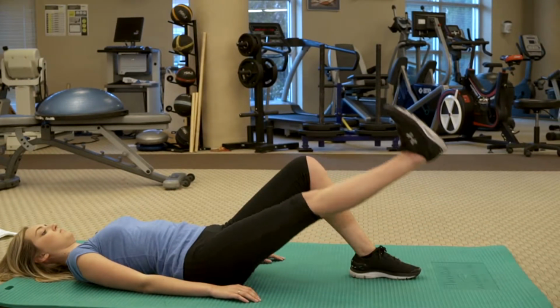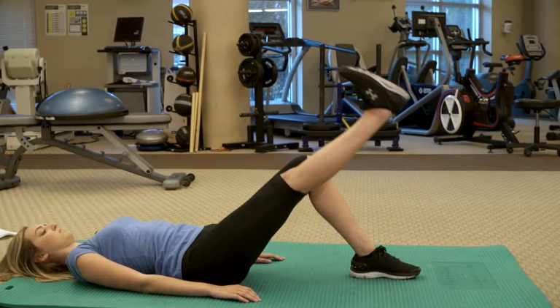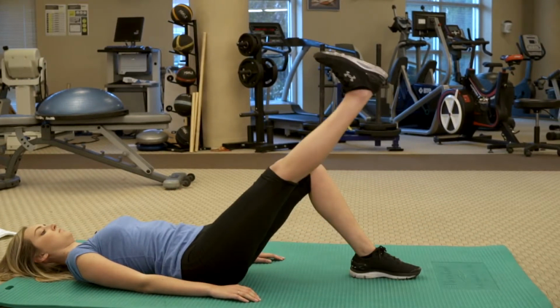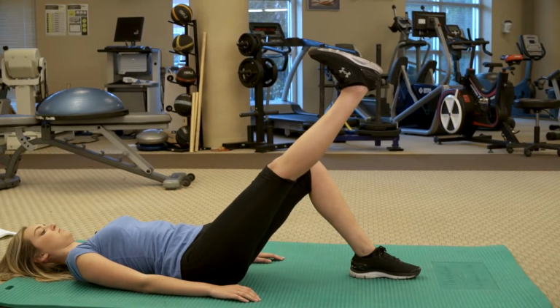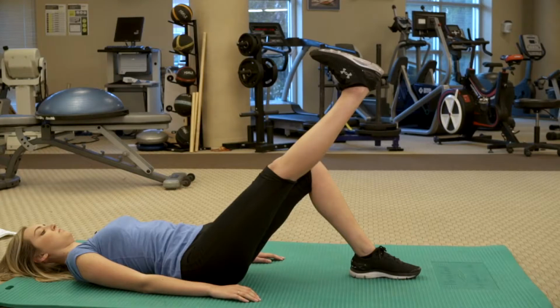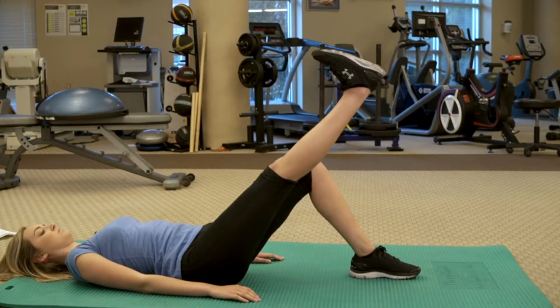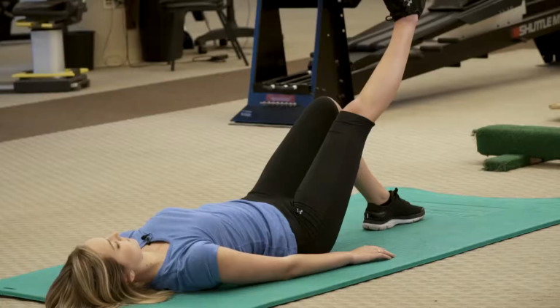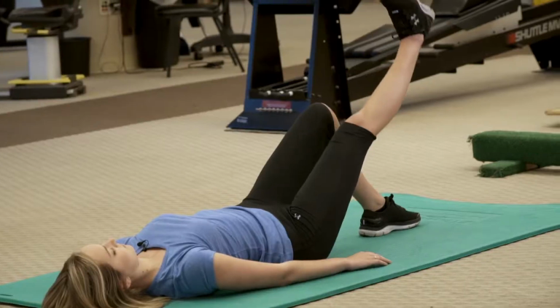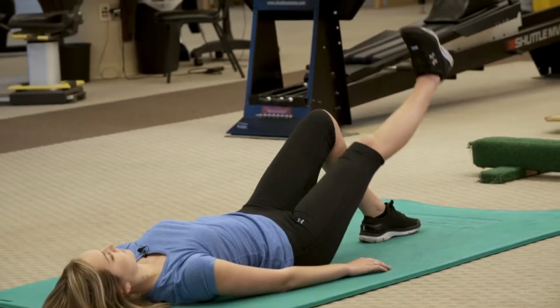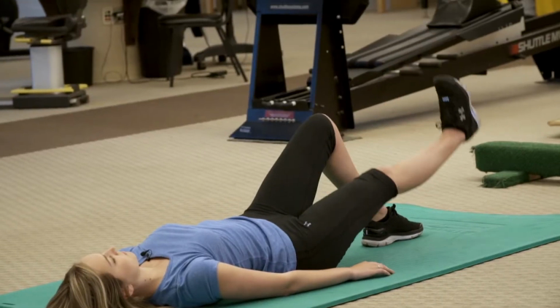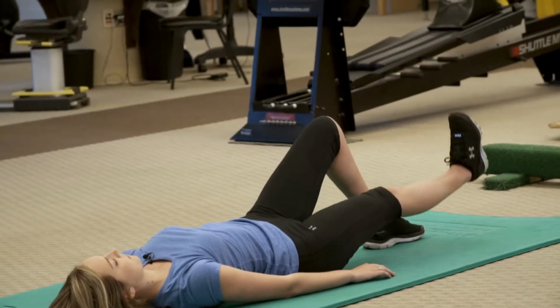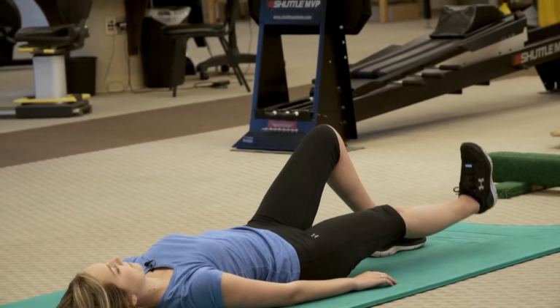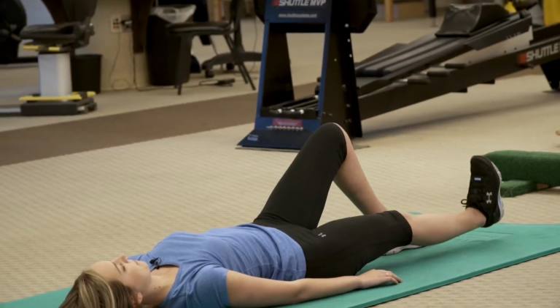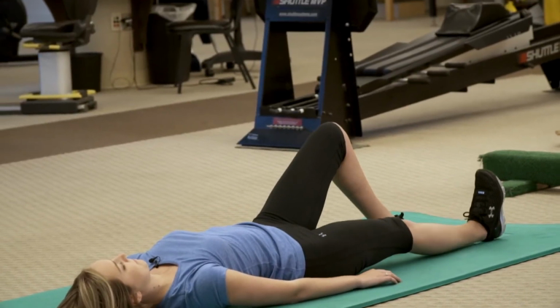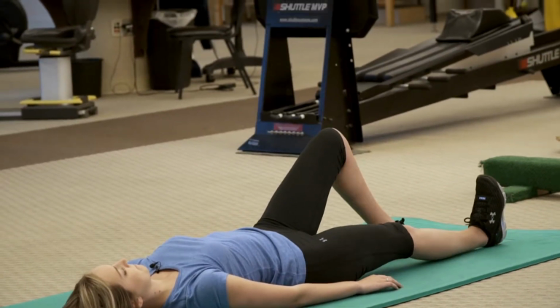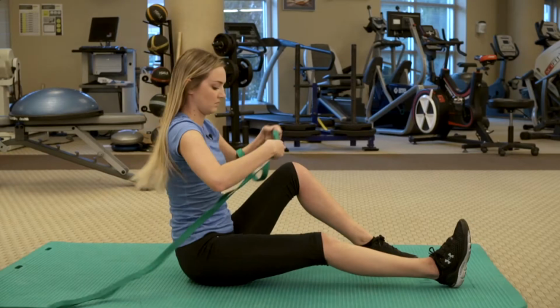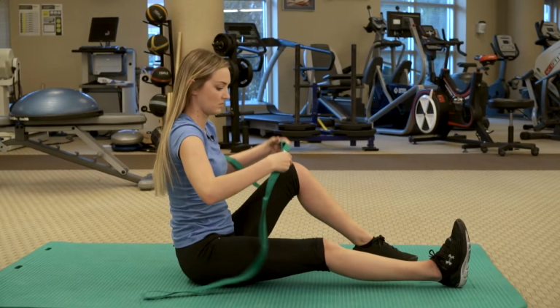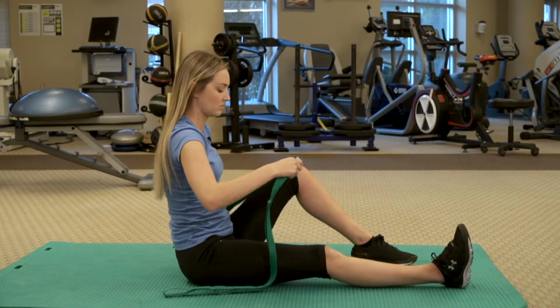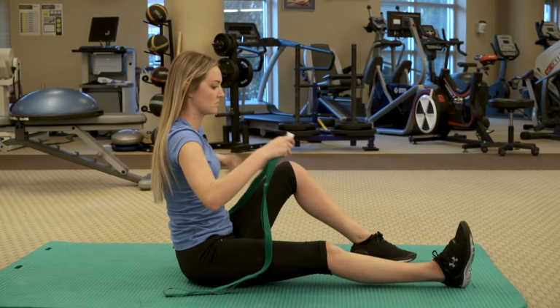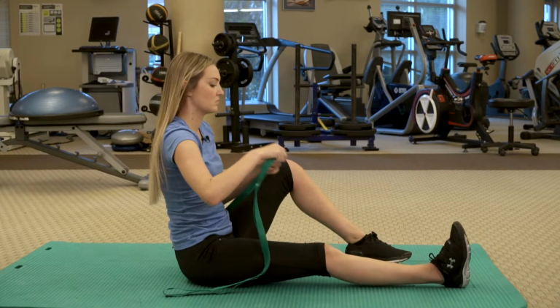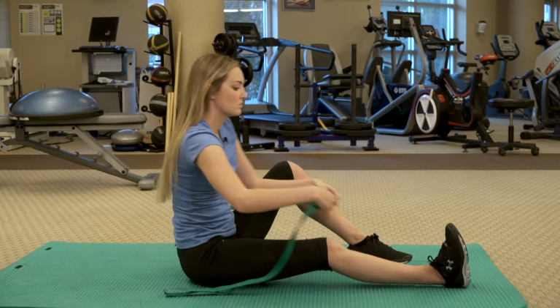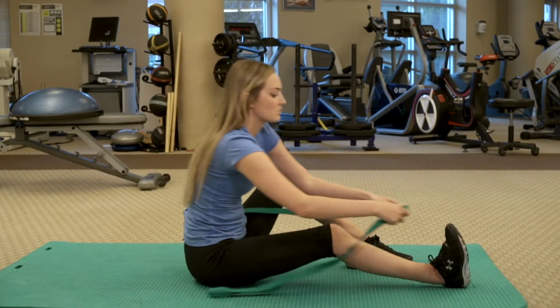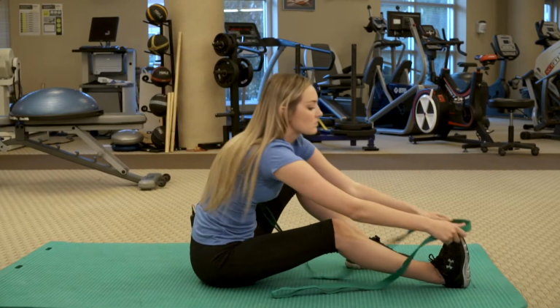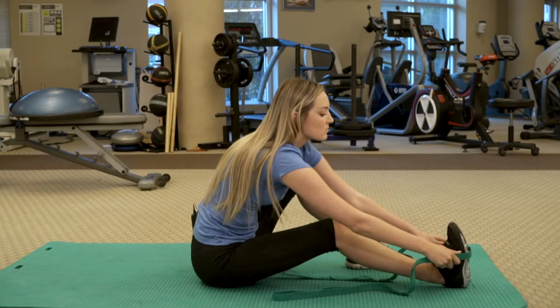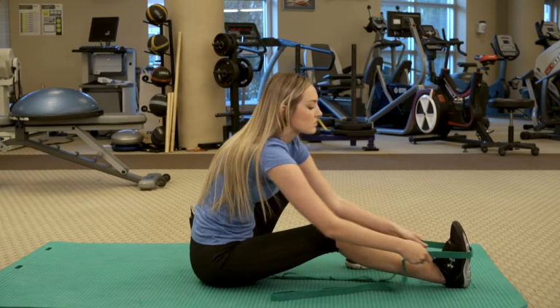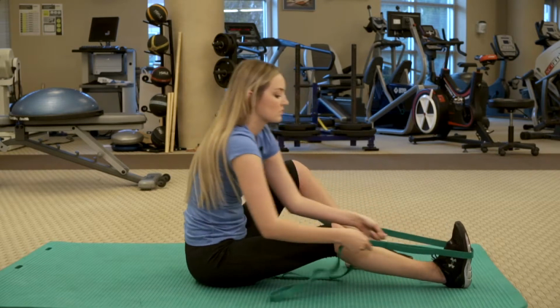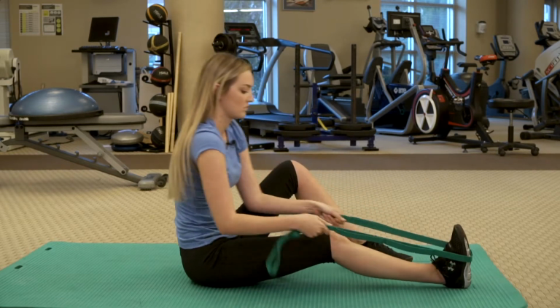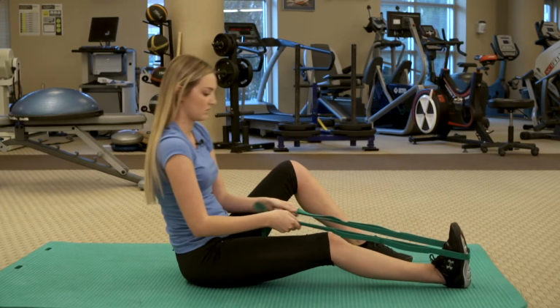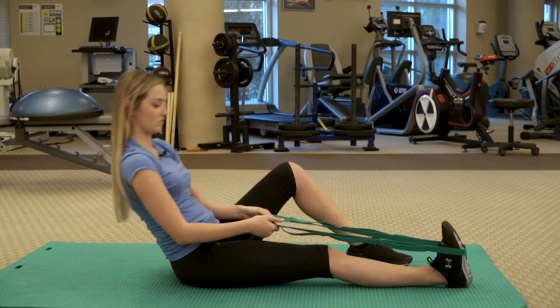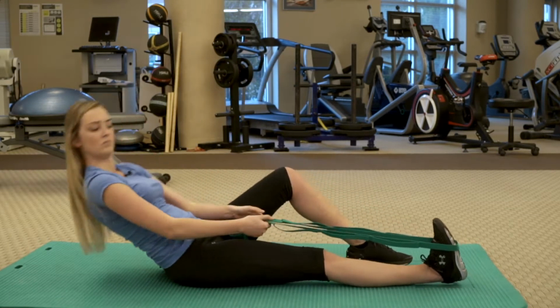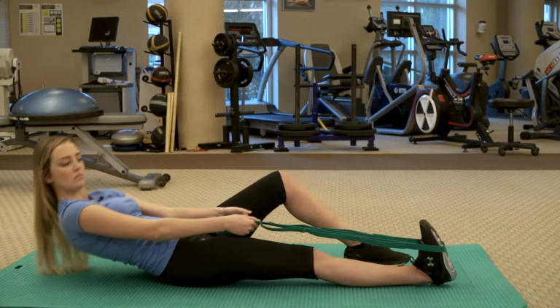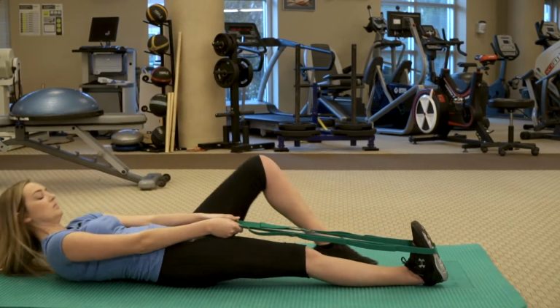Do not let your back arch during this exercise and activate the quad muscles. A strap can be used if this is too difficult and ankle weights can be added to increase difficulty.